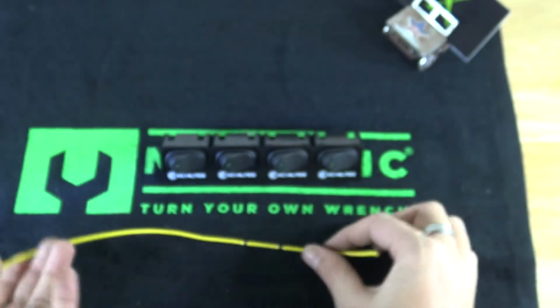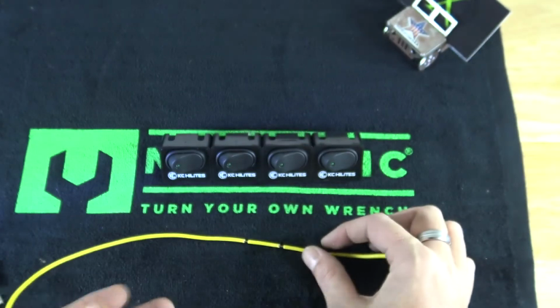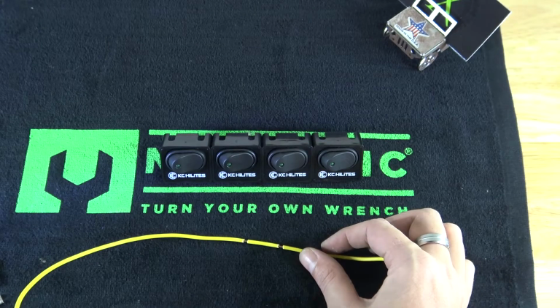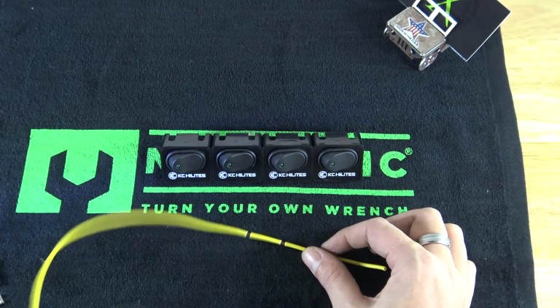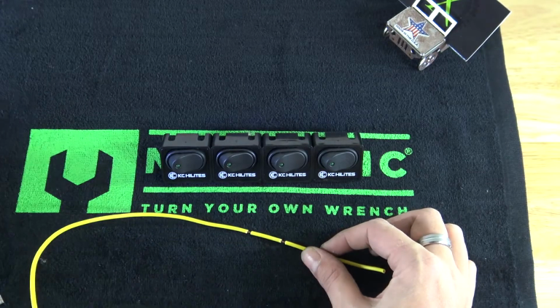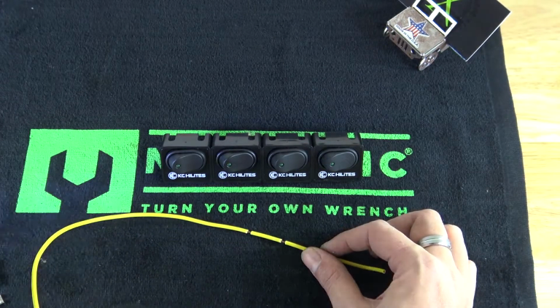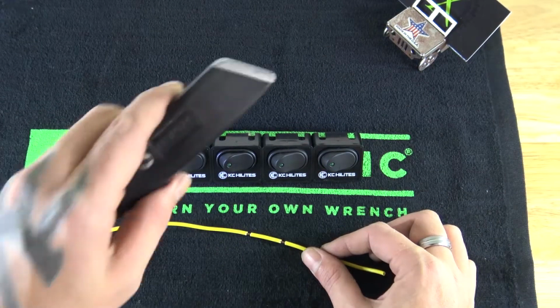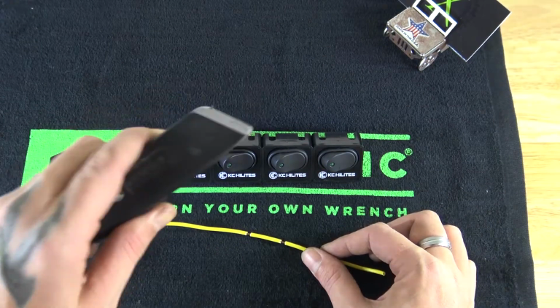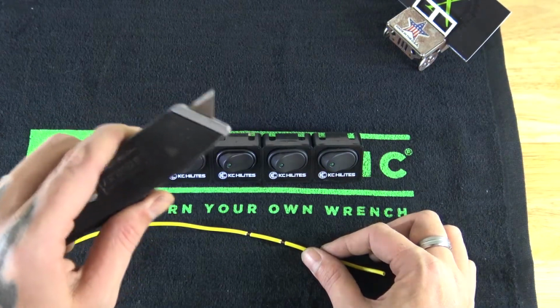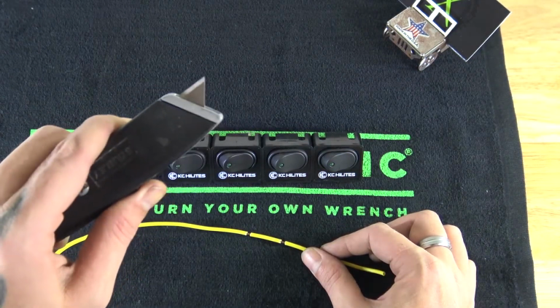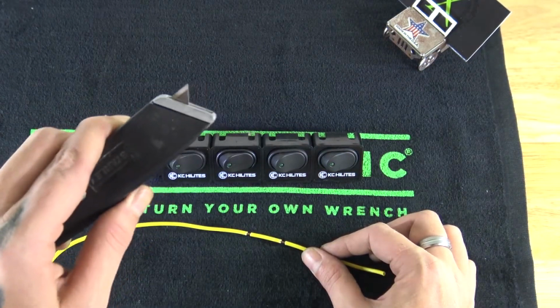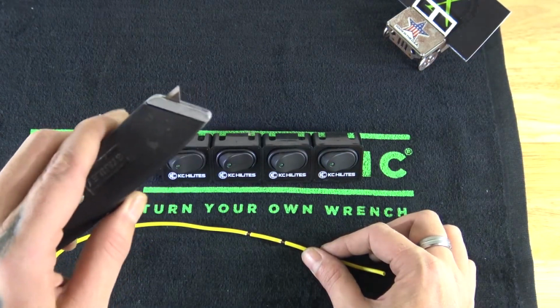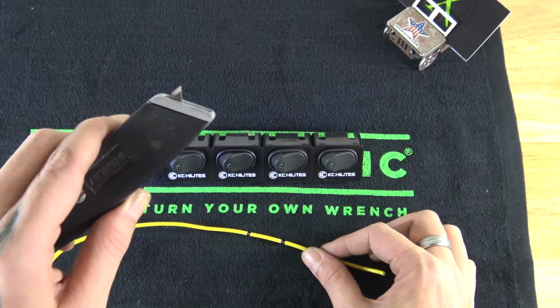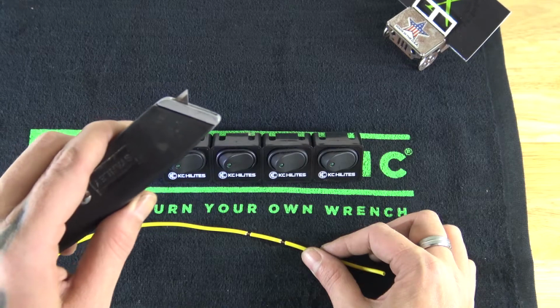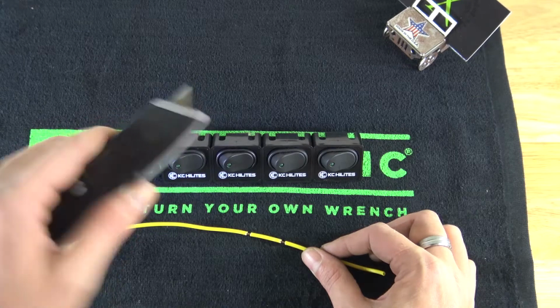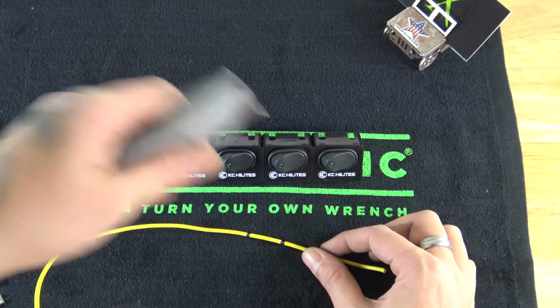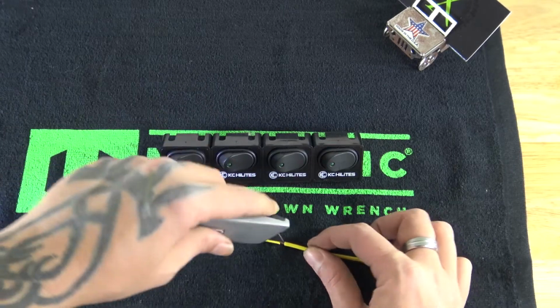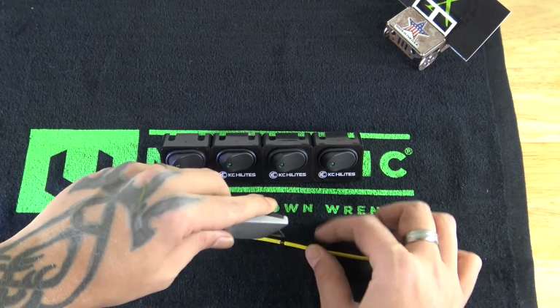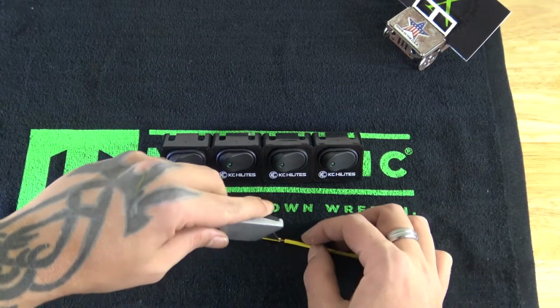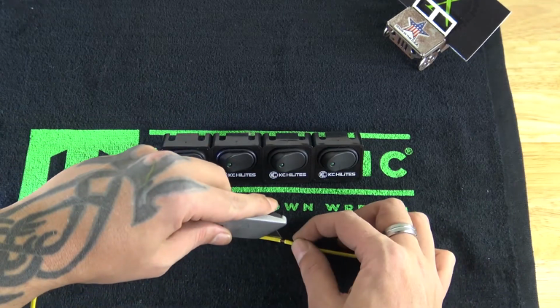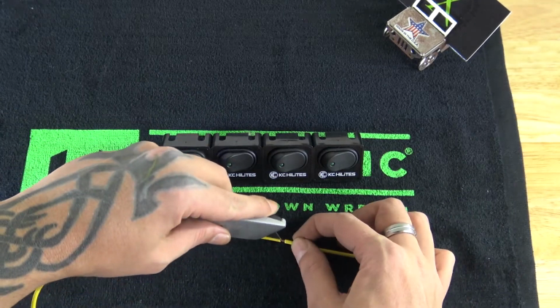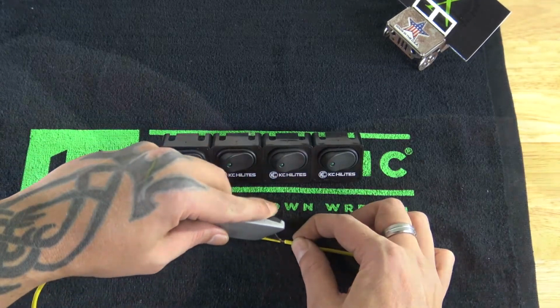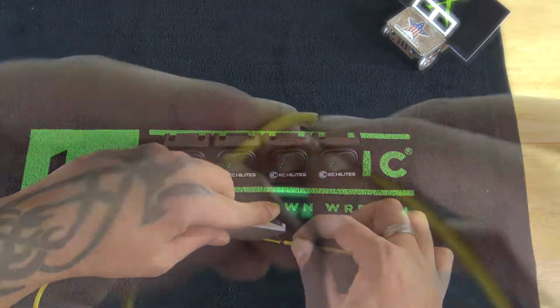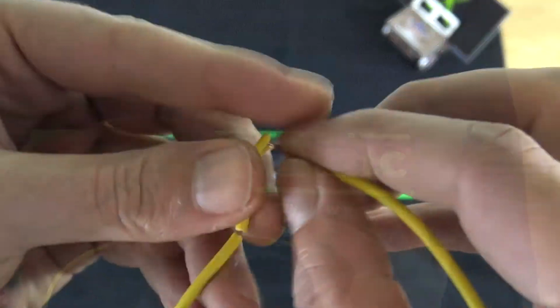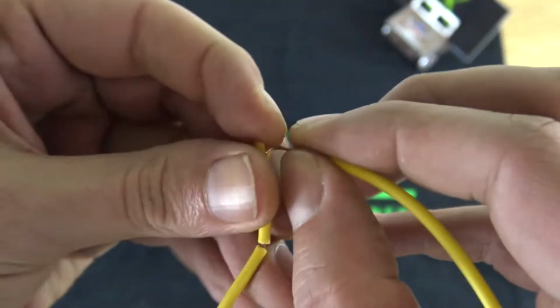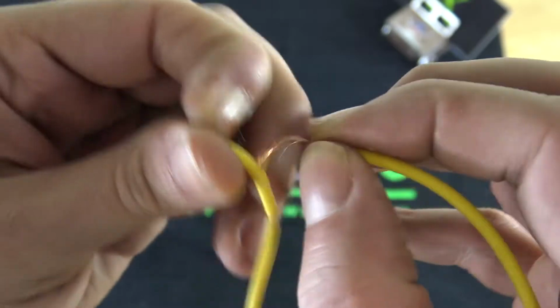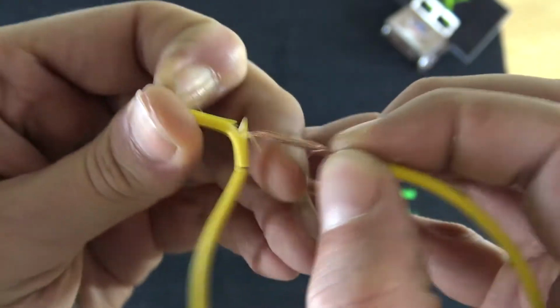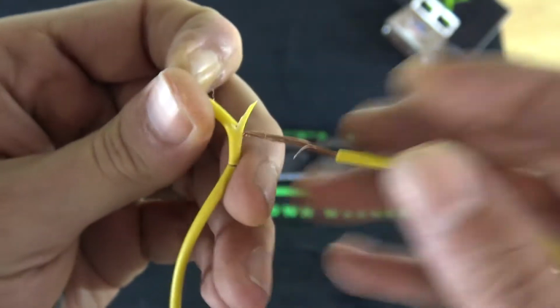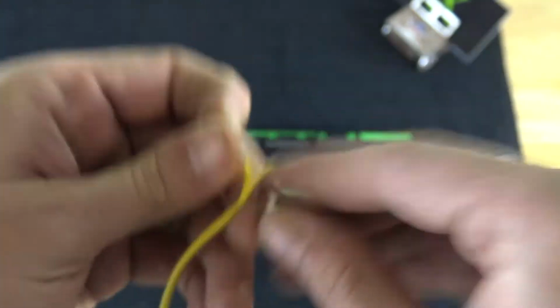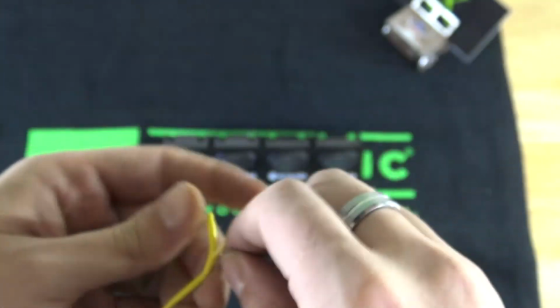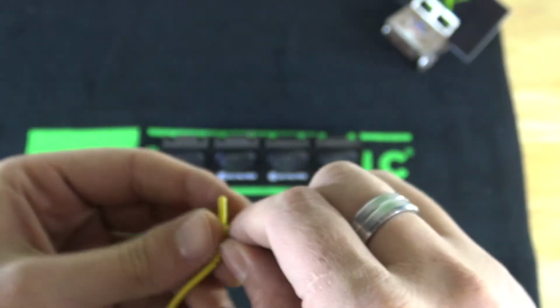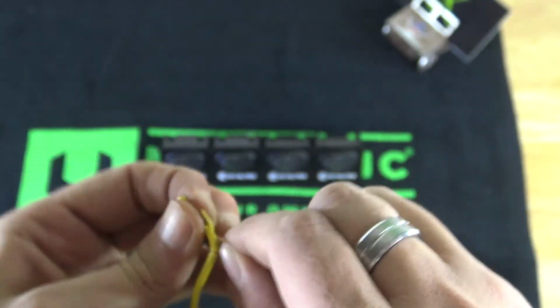What we're going to do with that is take something like a utility knife and split that little section, then peel that section of insulation away.